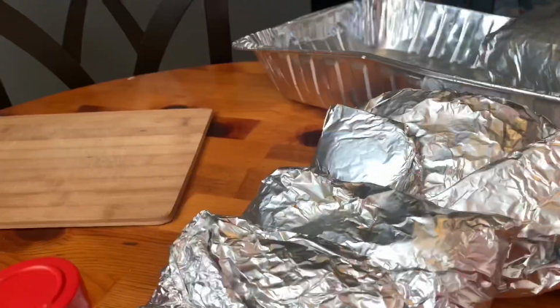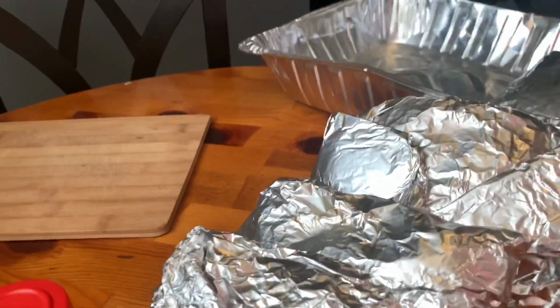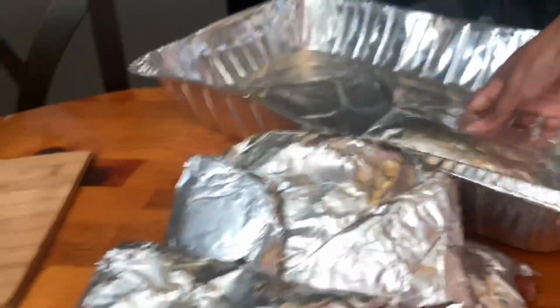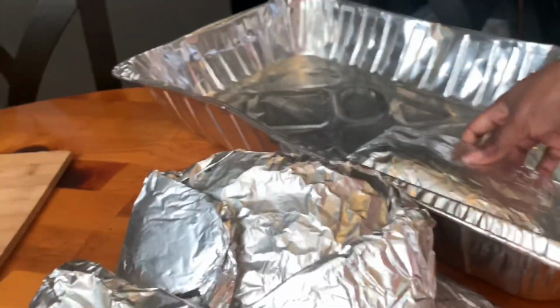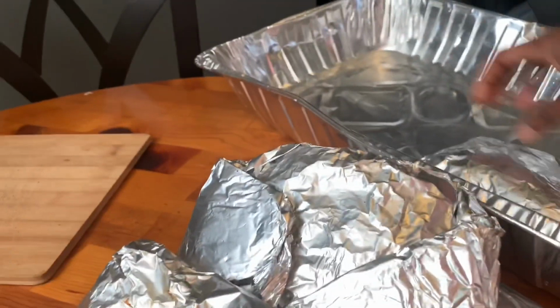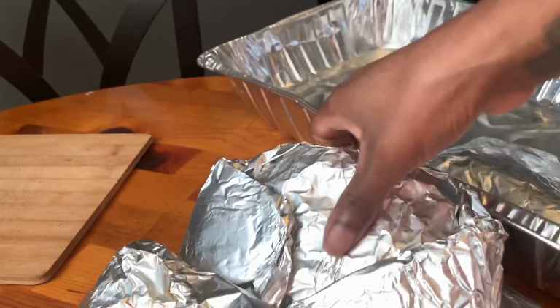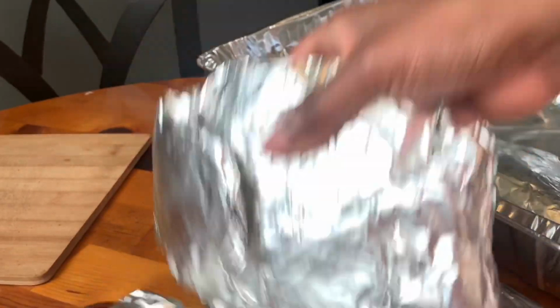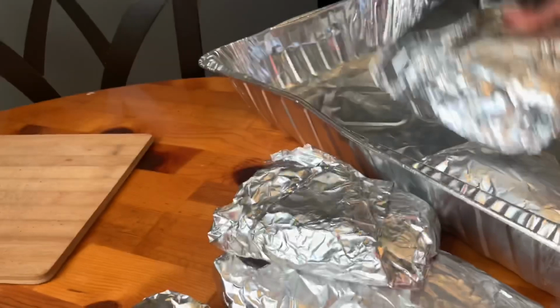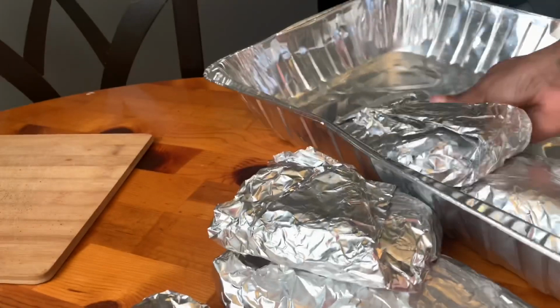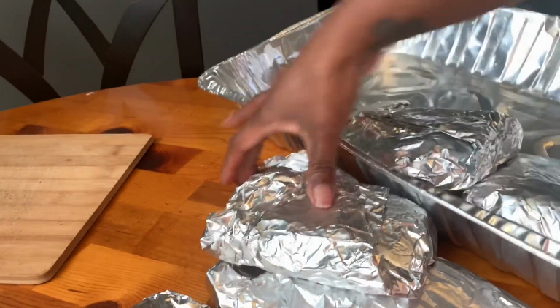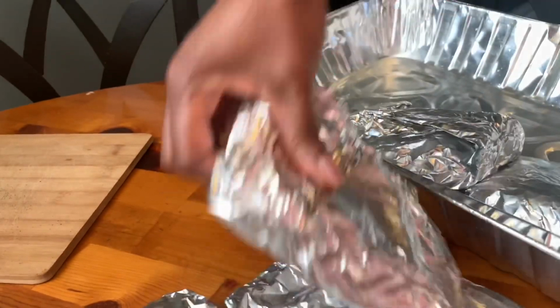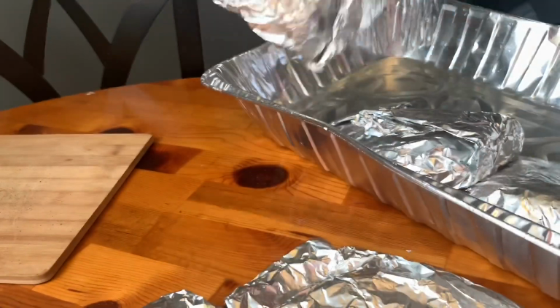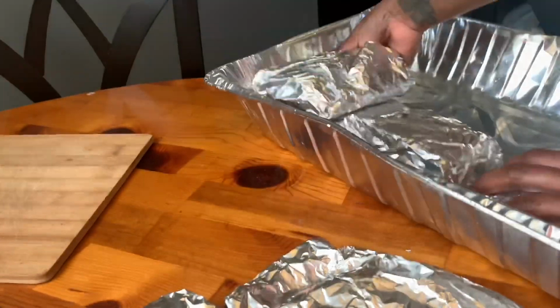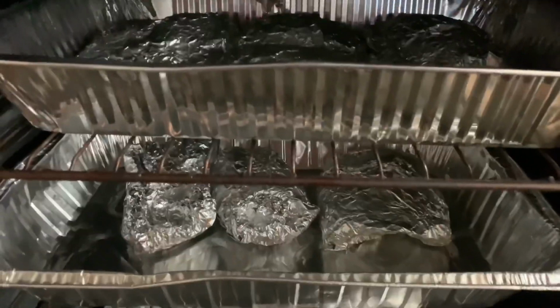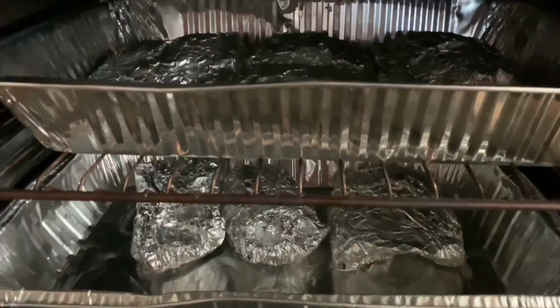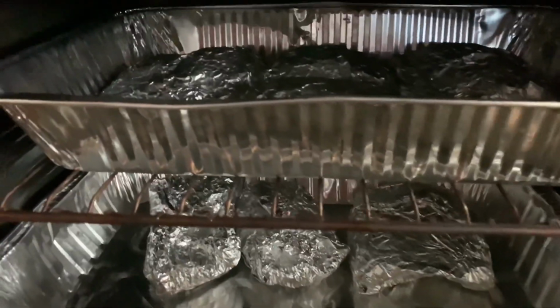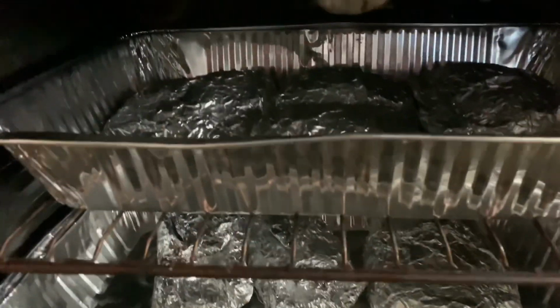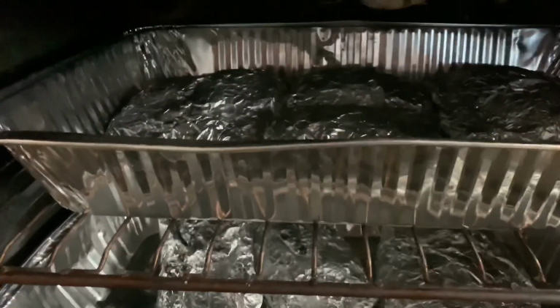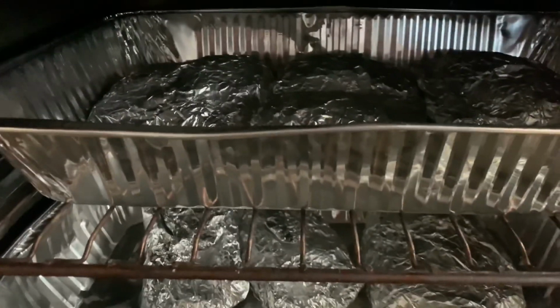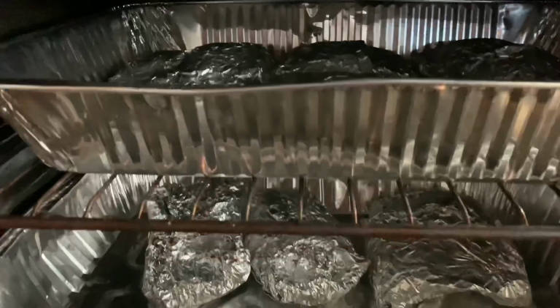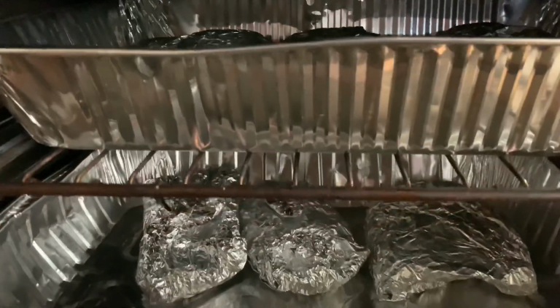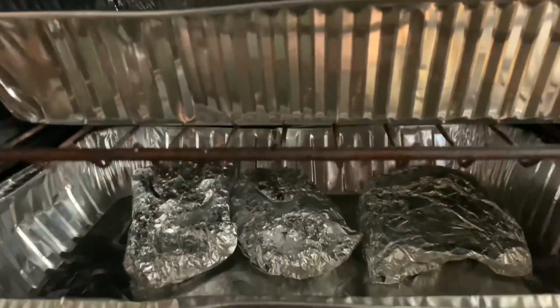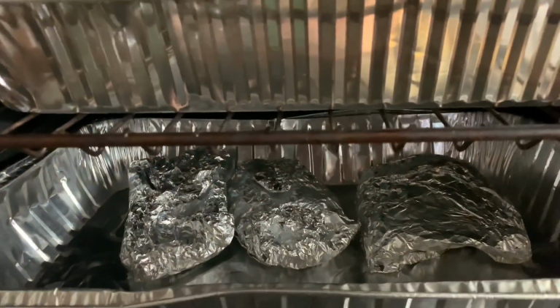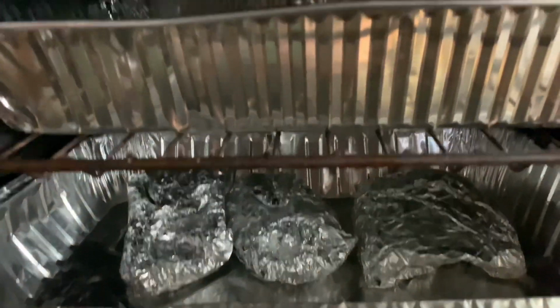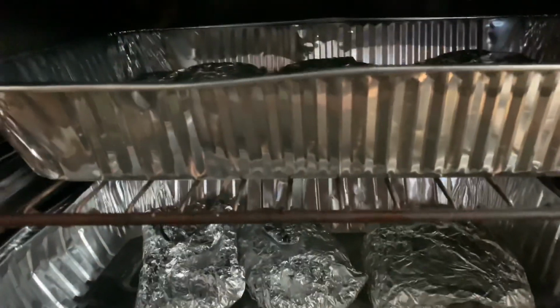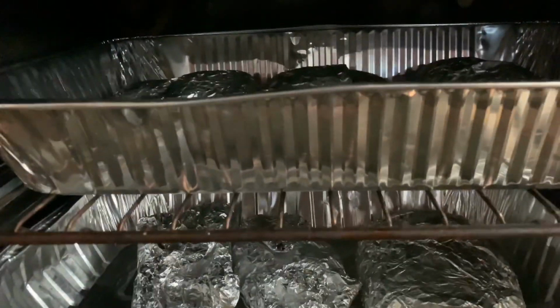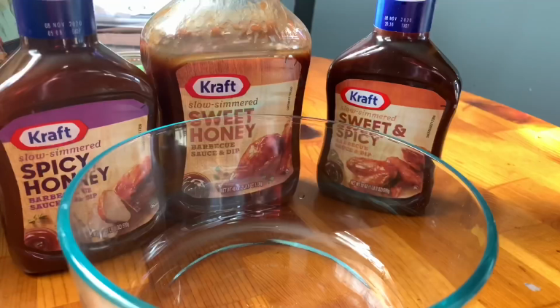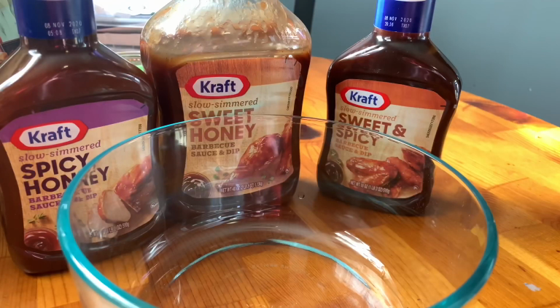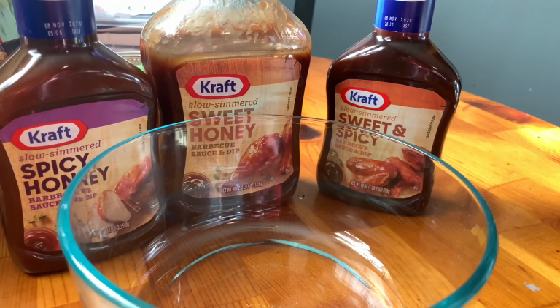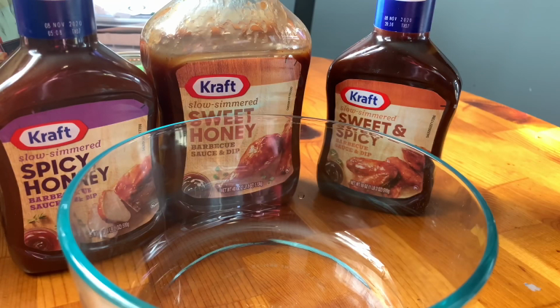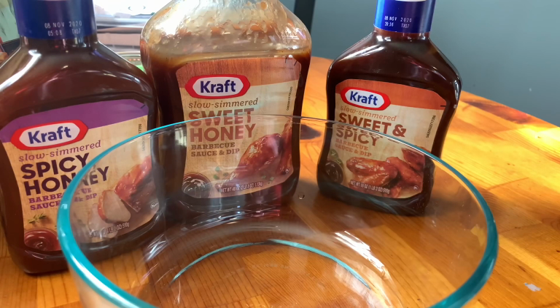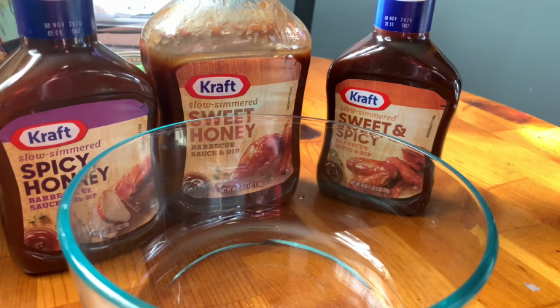You can marinate them like this, but I'm just going to go ahead and place them in the oven still in their individual foil packs. I have the oven on 250 degrees and I cook these for about four hours.